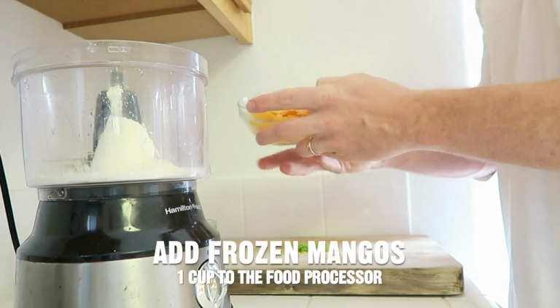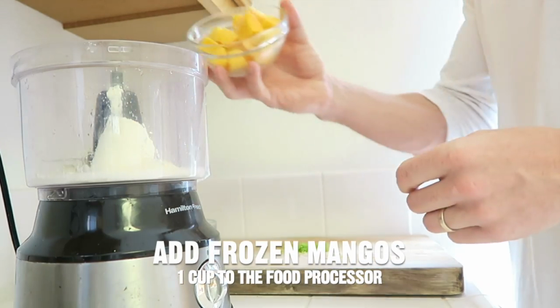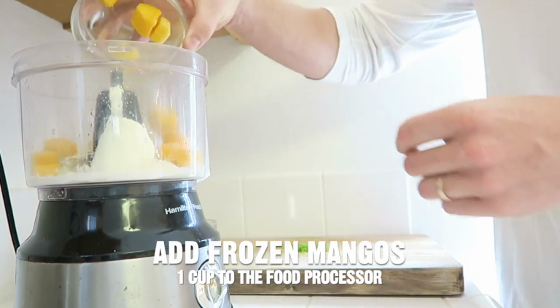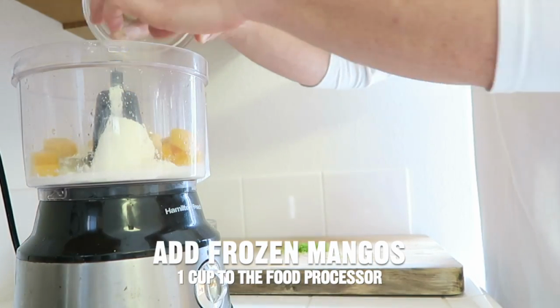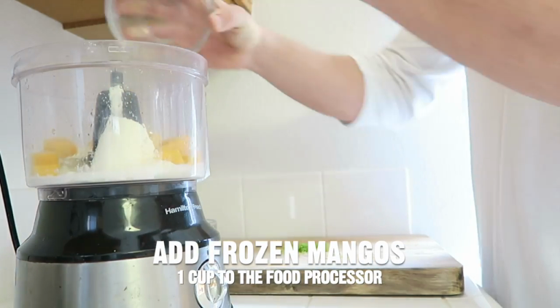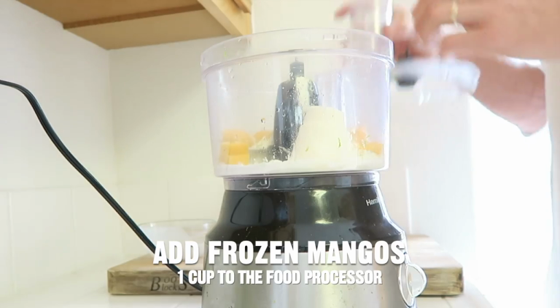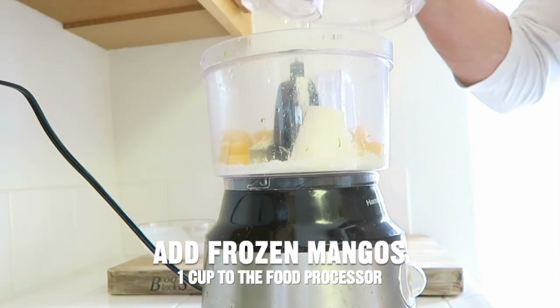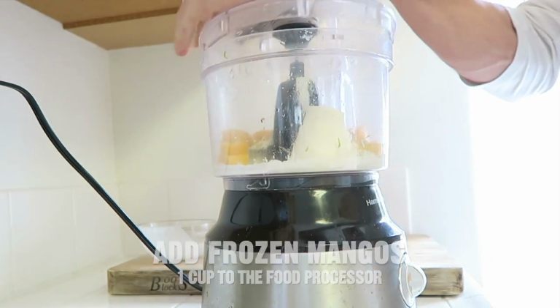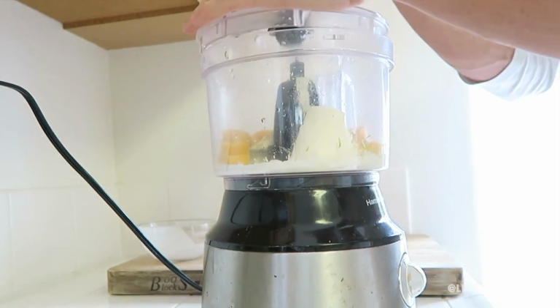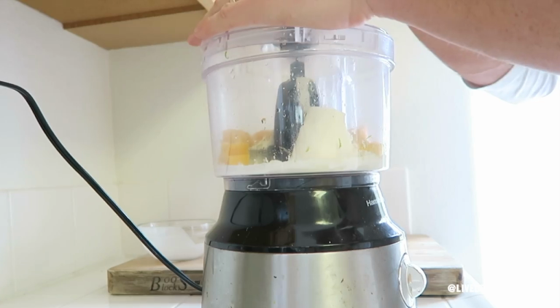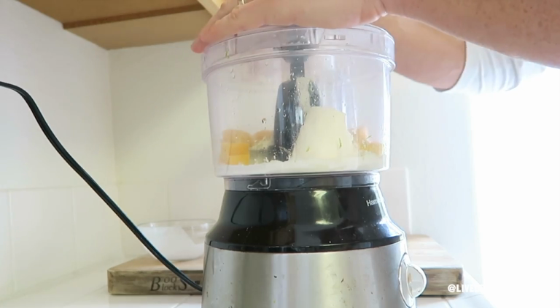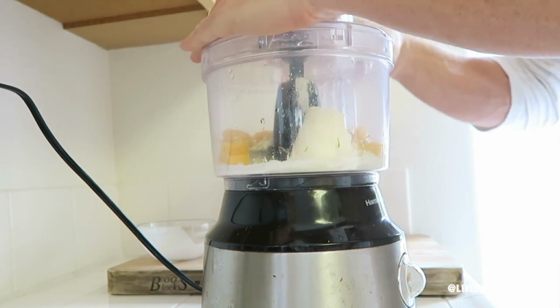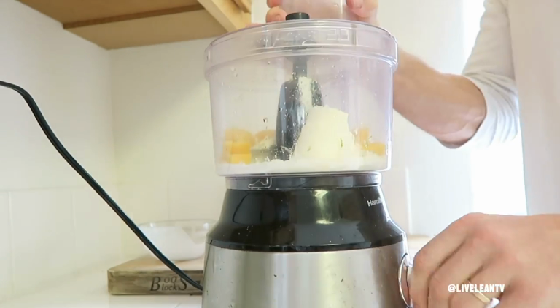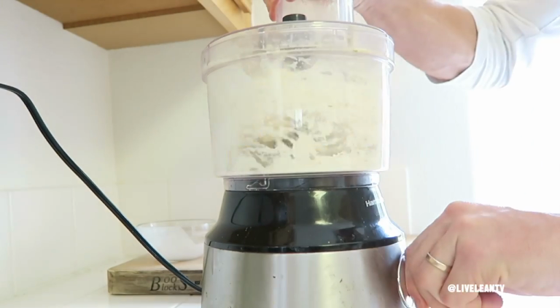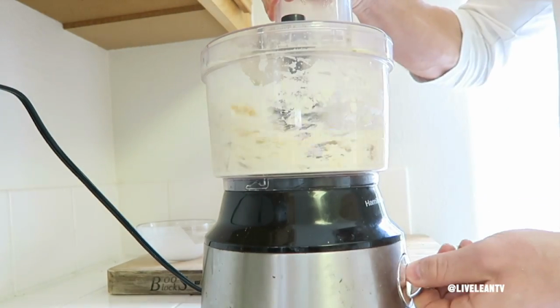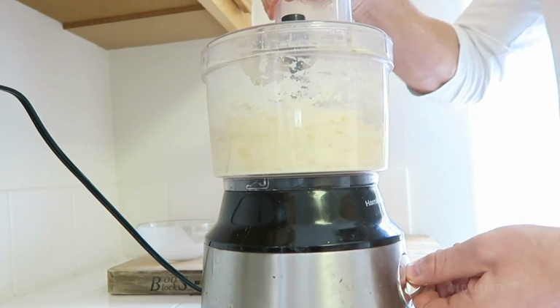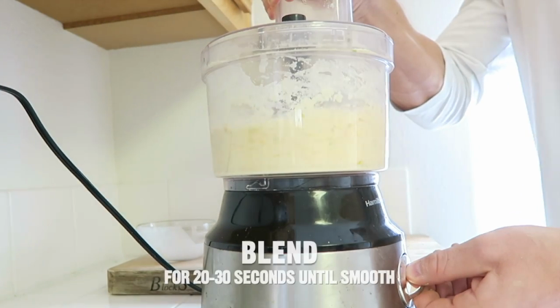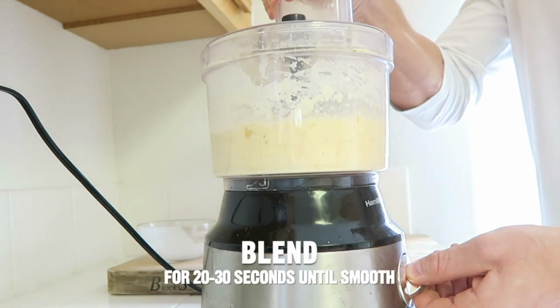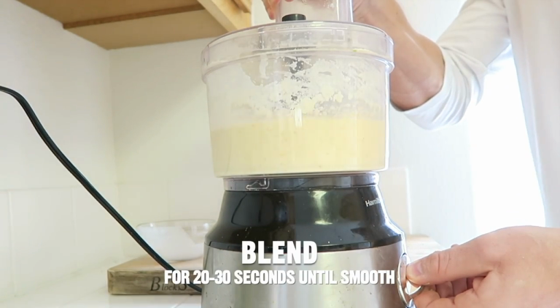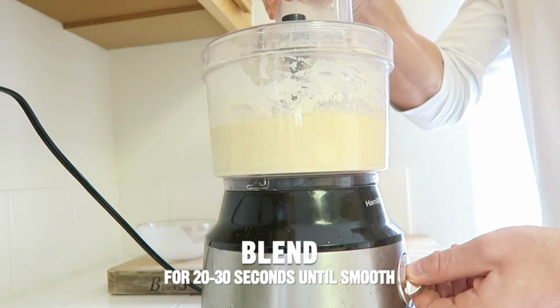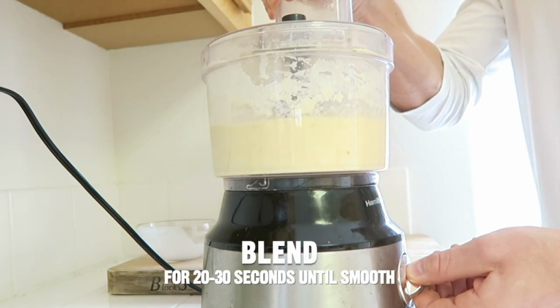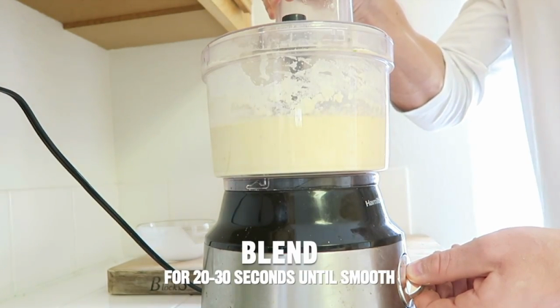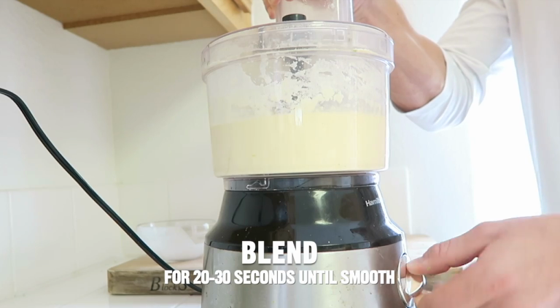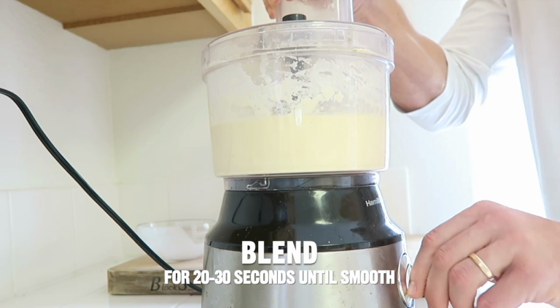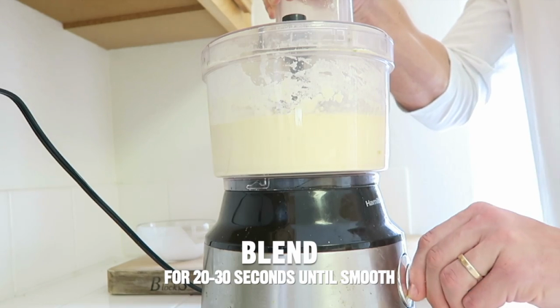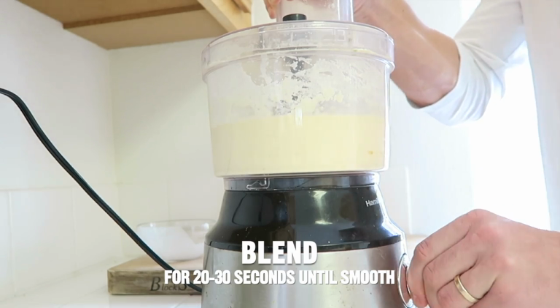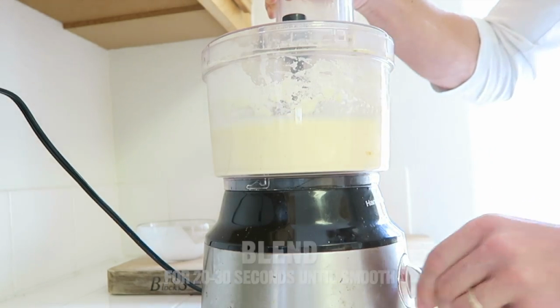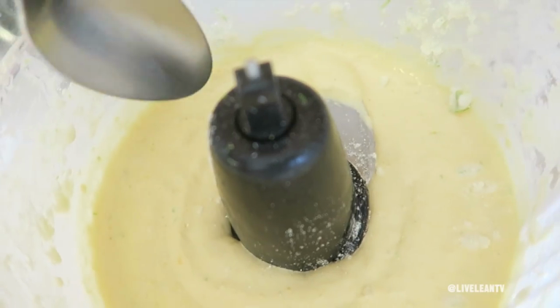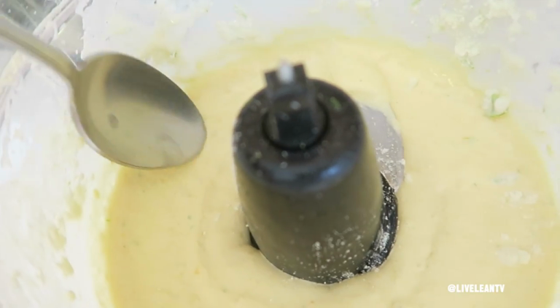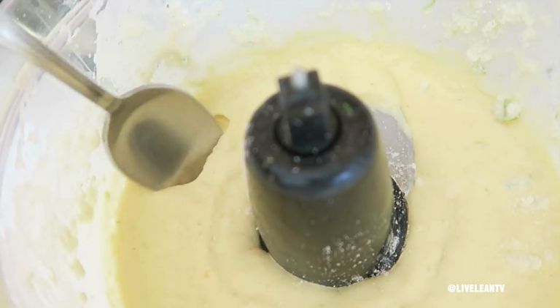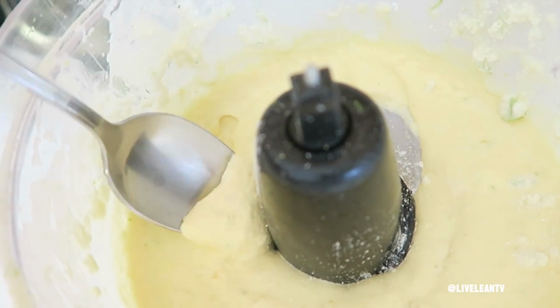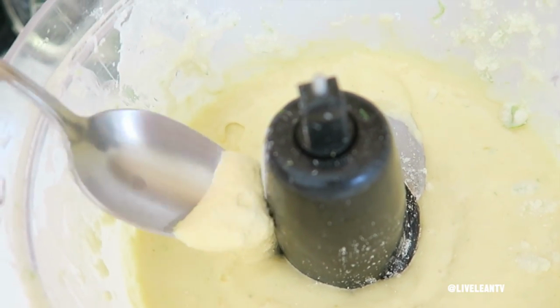And then lastly, add one cup of frozen mangoes. All you've got left to do is put on the top of the food processor and blend for 20 to 30 seconds until smooth. And then just enjoy.